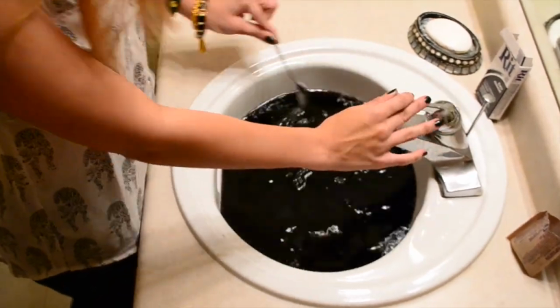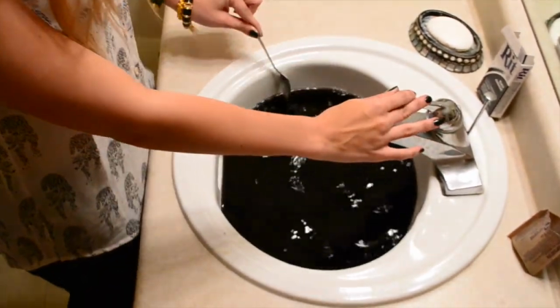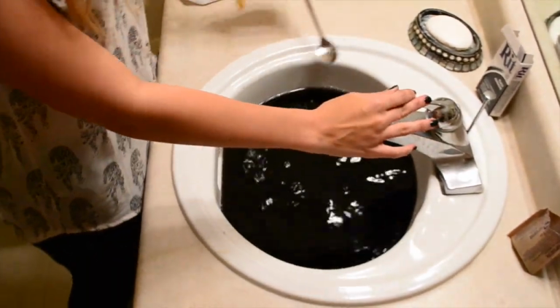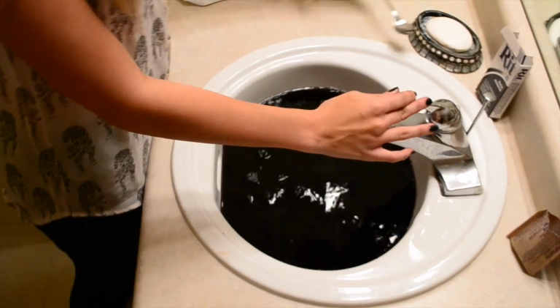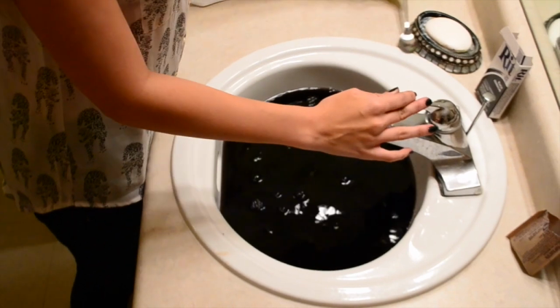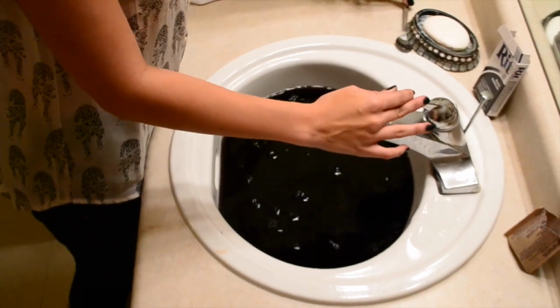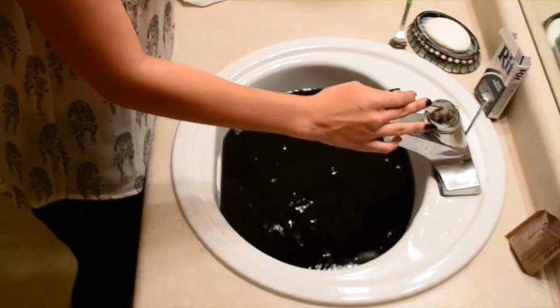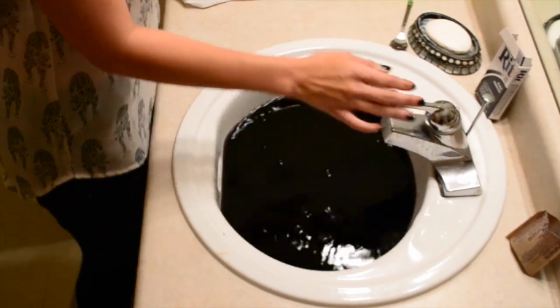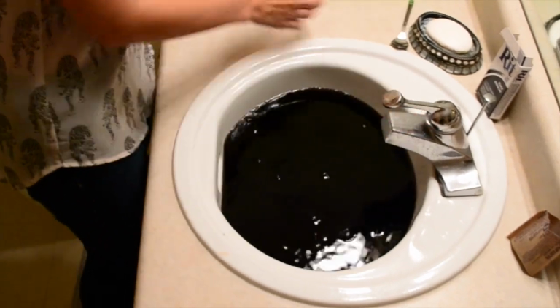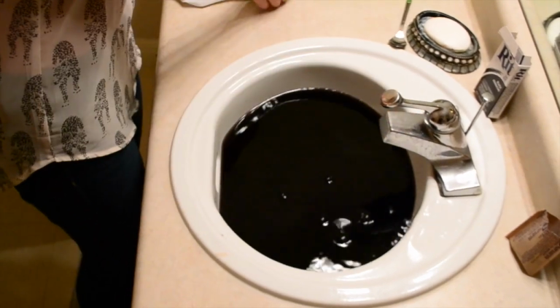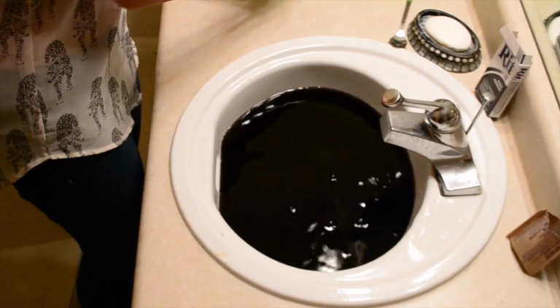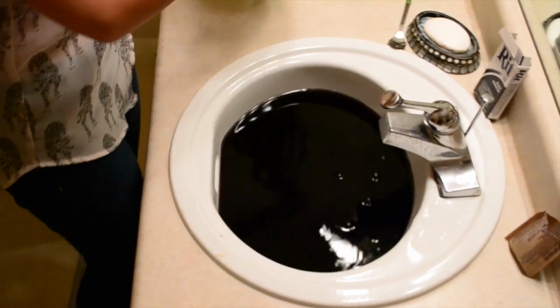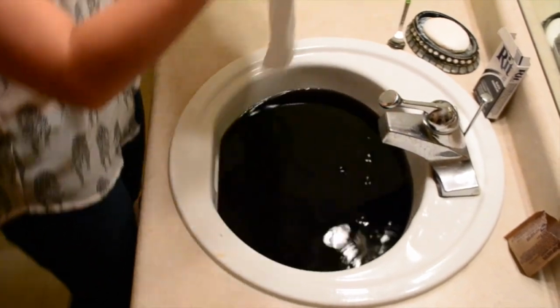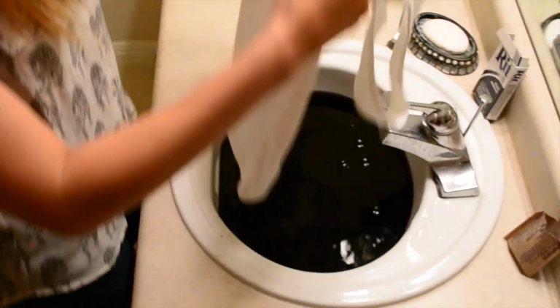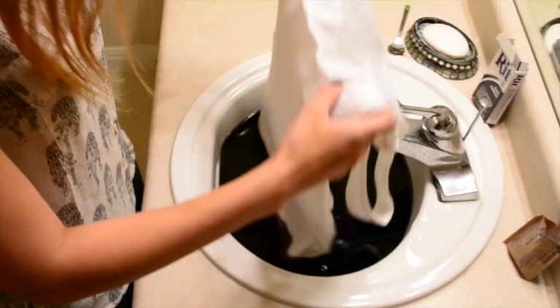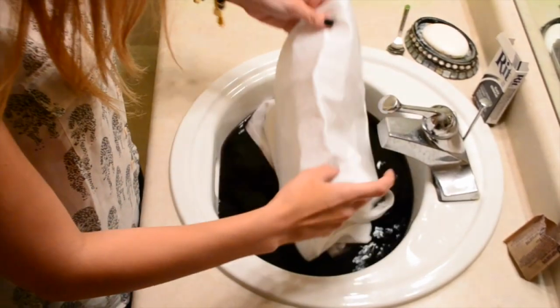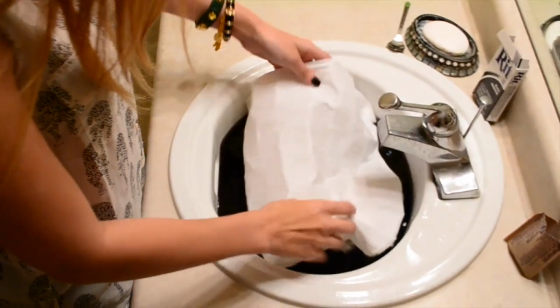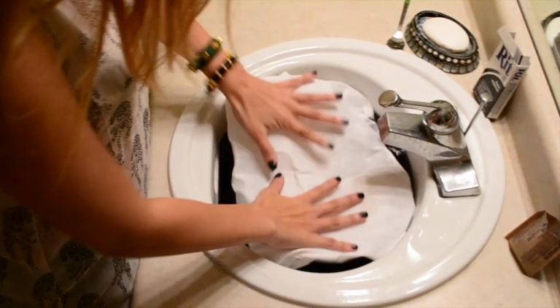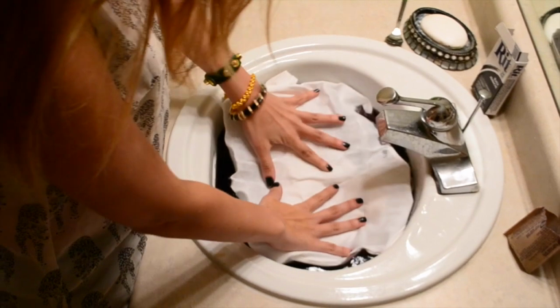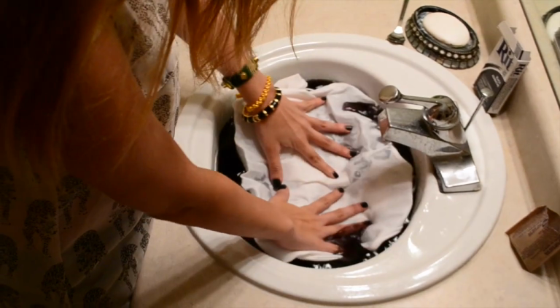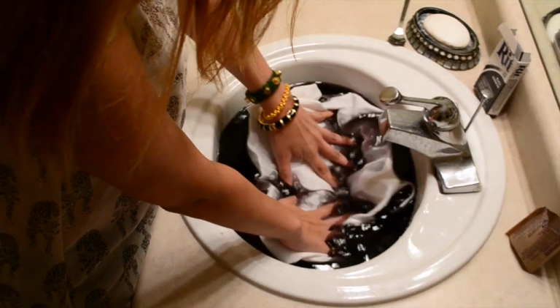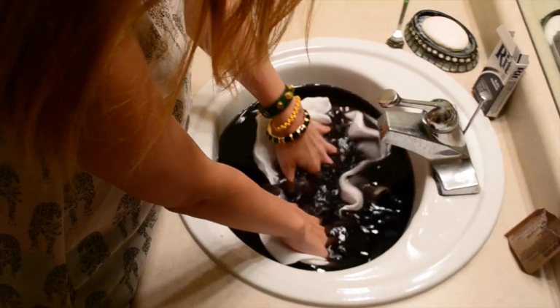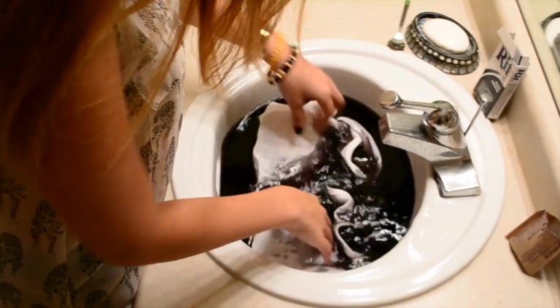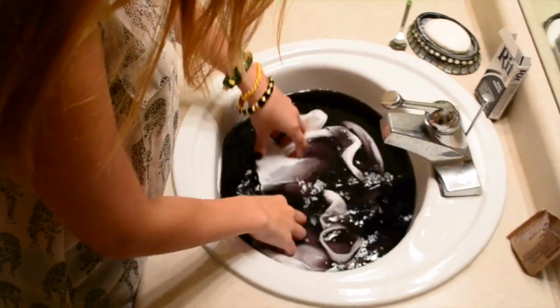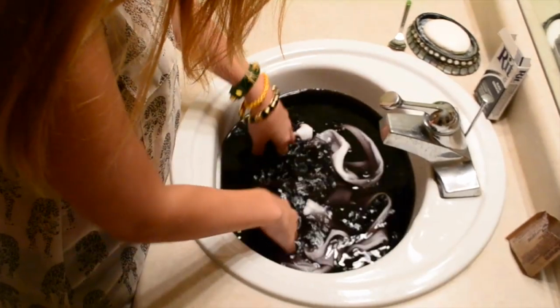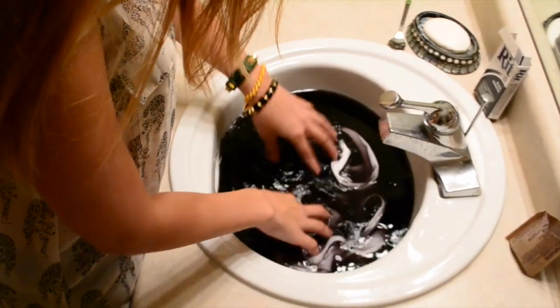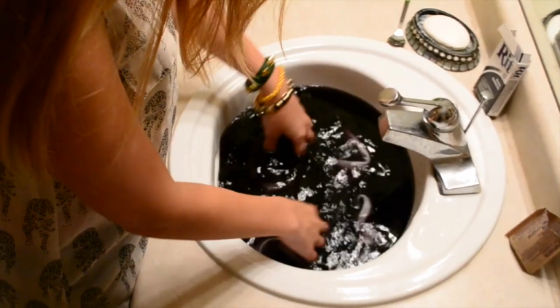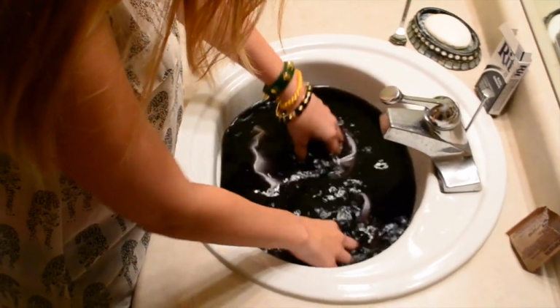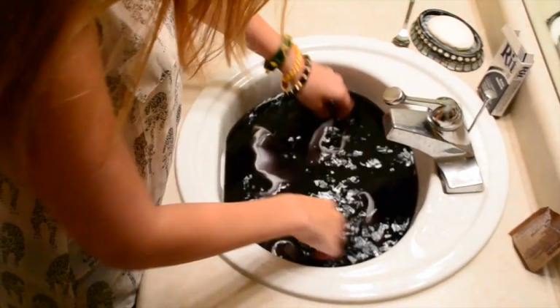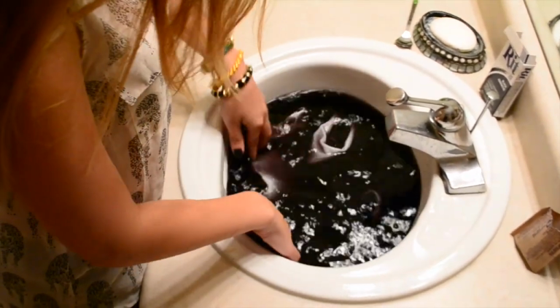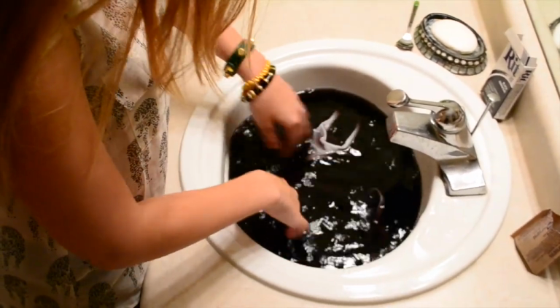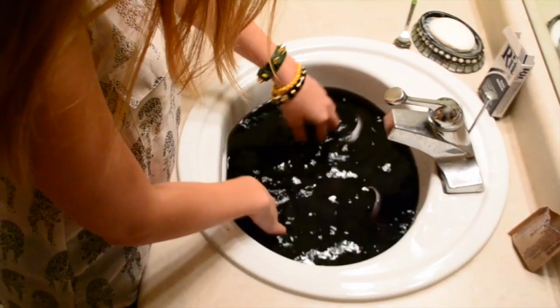Once the shirt reaches the color you're satisfied with, wring it out and allow the dye to set for 15 minutes. Don't leave the shirt in the dye bath for more than a minute, as the glue will begin to dissolve and the areas that were supposed to be white will pick up color.